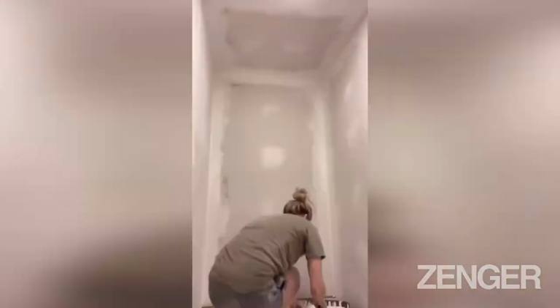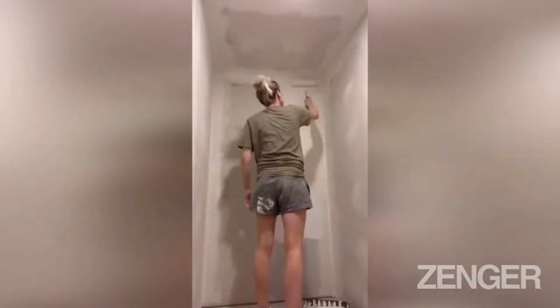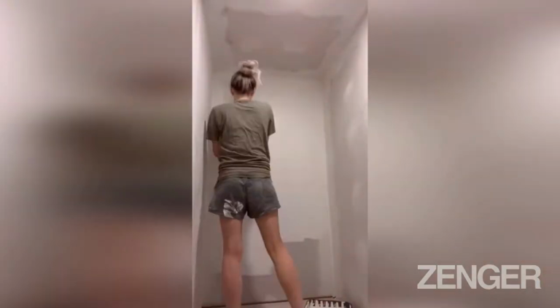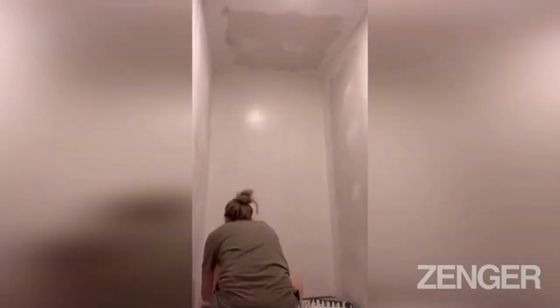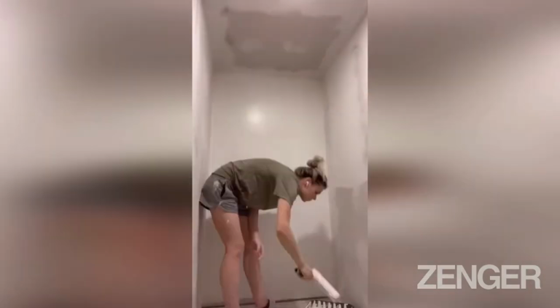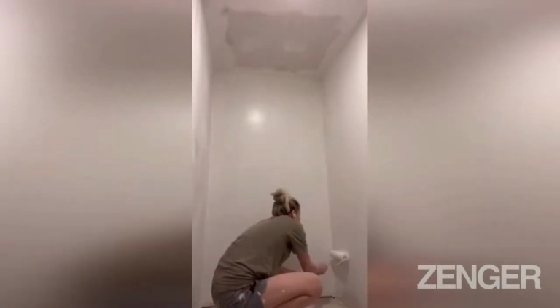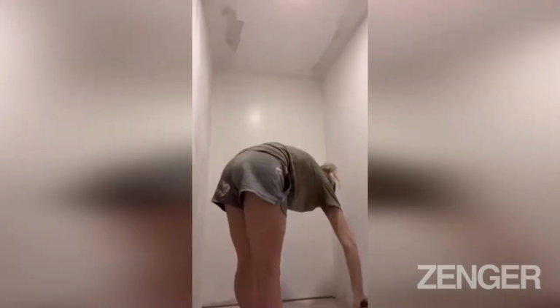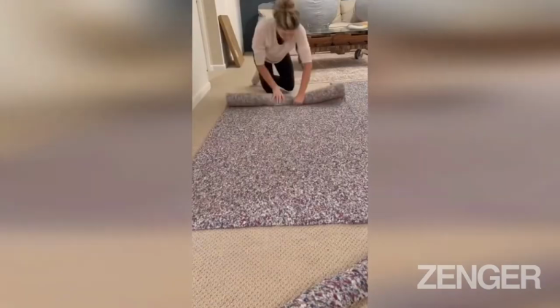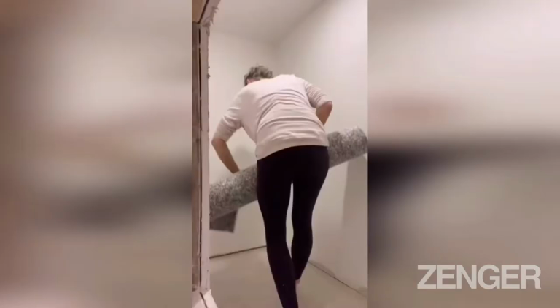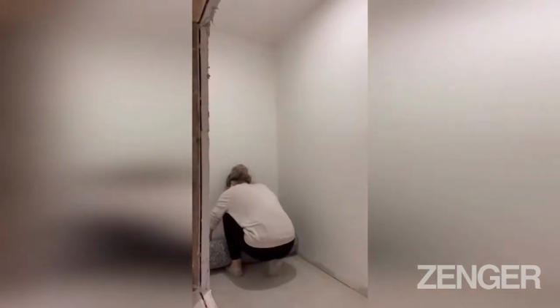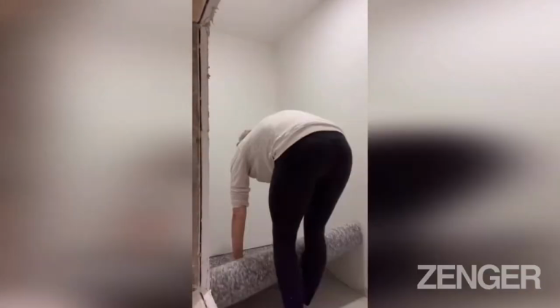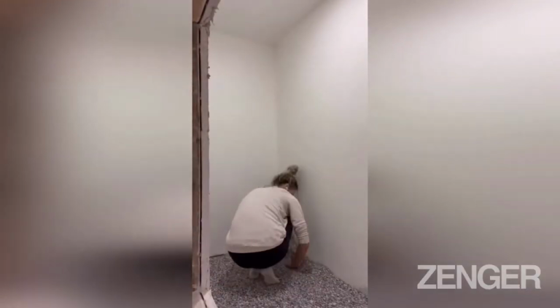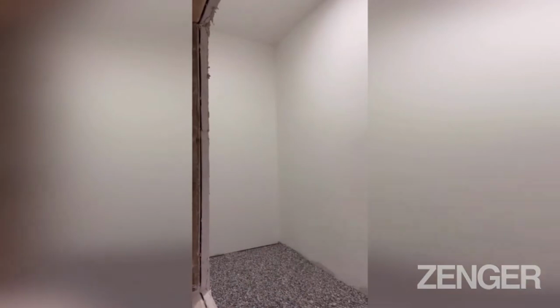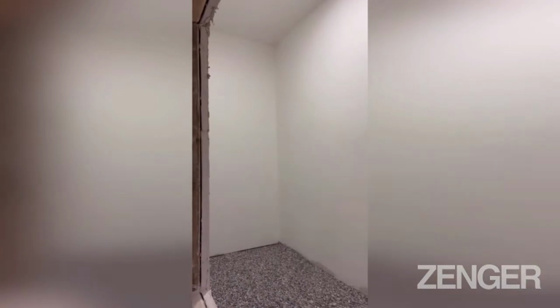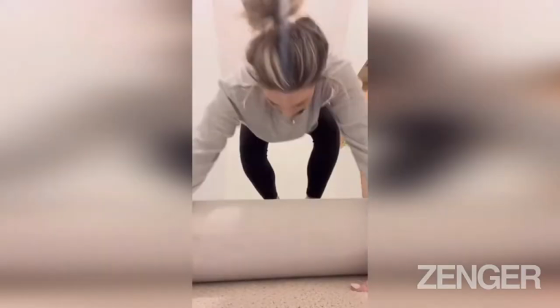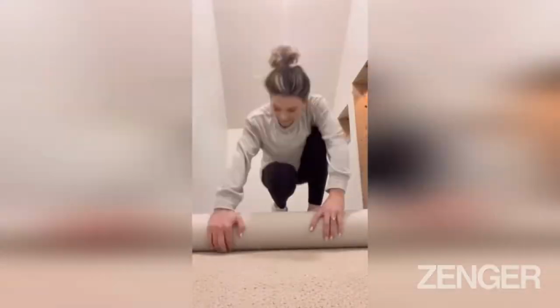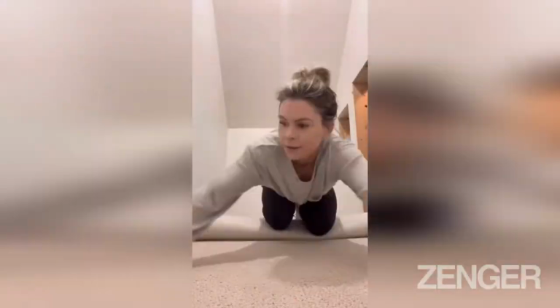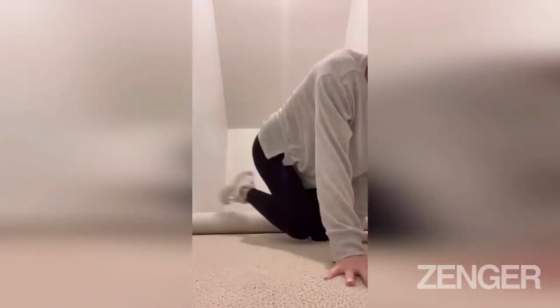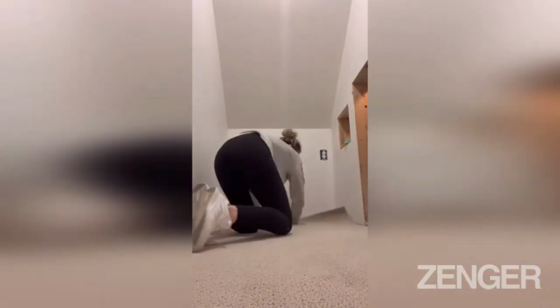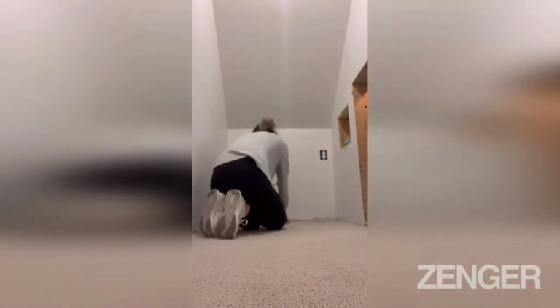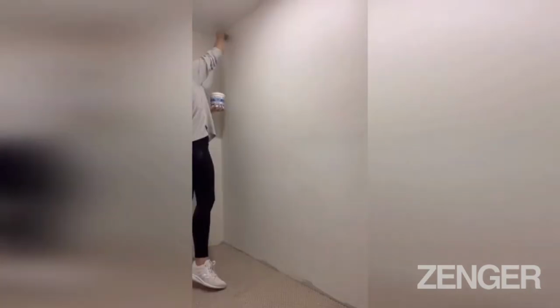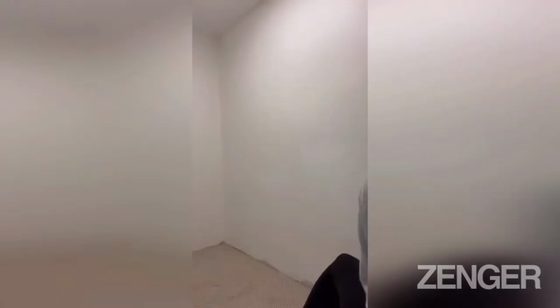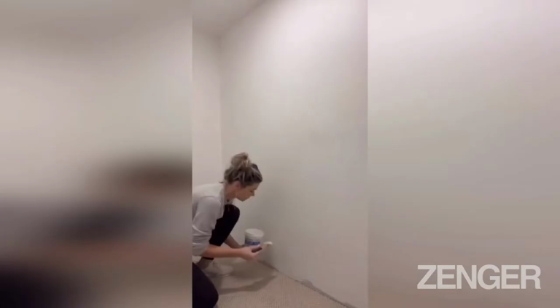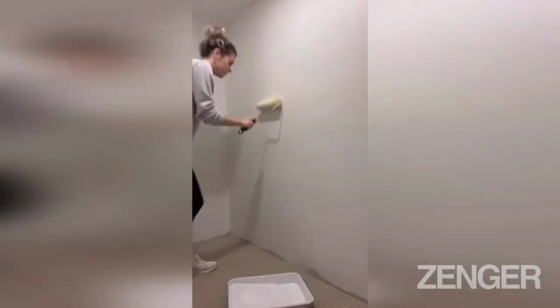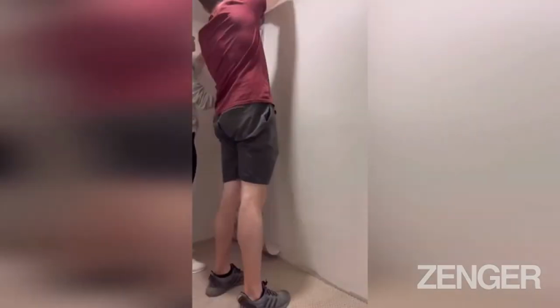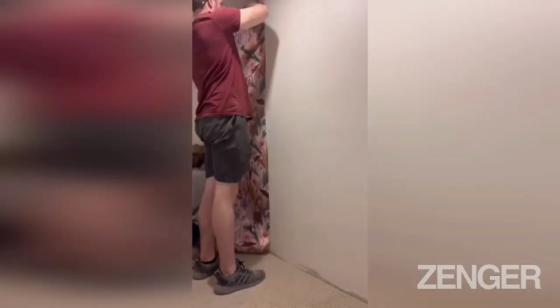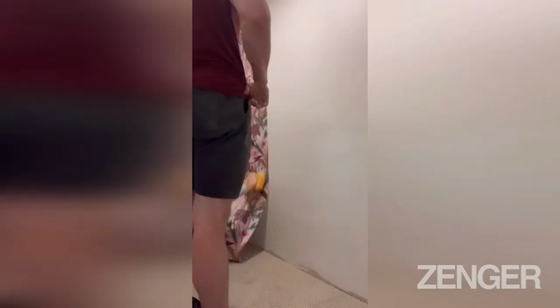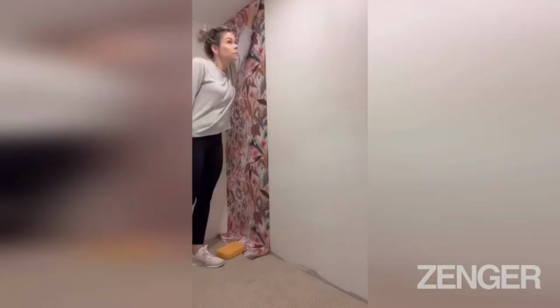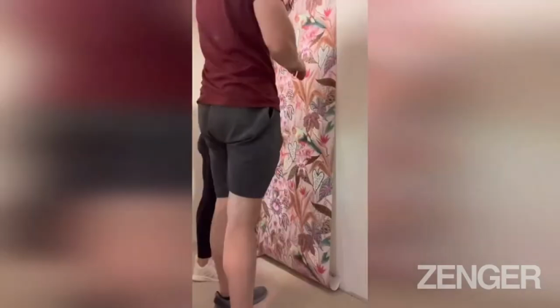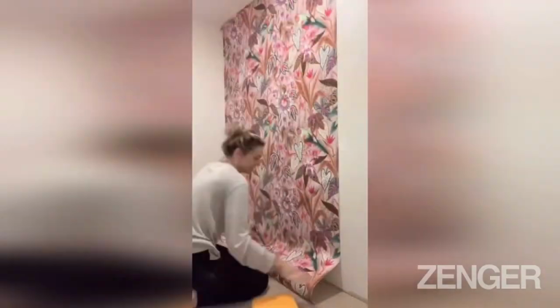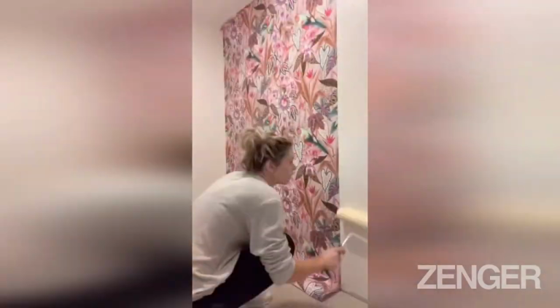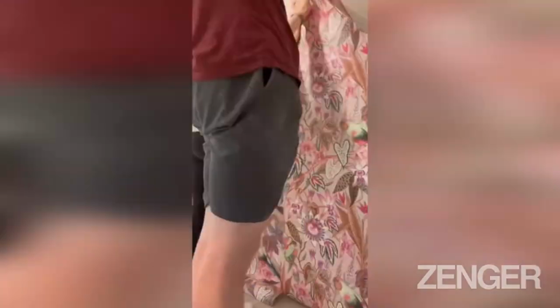Then it was time to get back to working on the inside of the playhouse. I started by painting the walls white and then added a carpet pad and carpet that we actually found underneath our basement stairs. Then I started pasting the walls so that I could apply wallpaper.